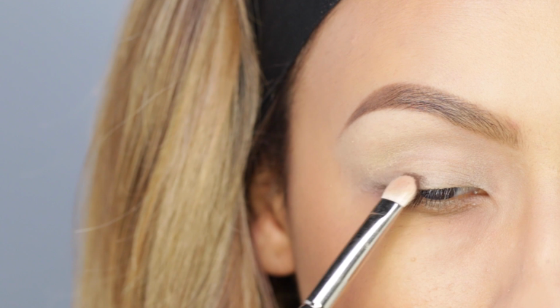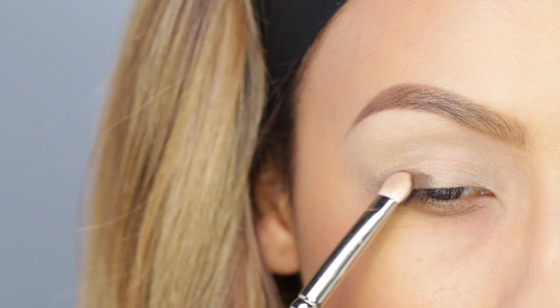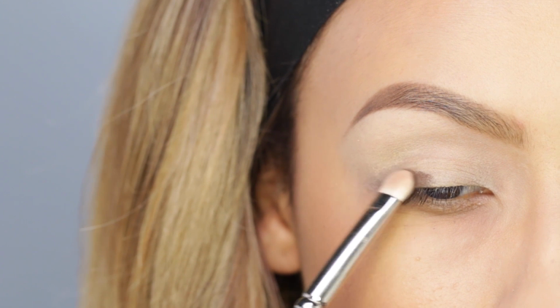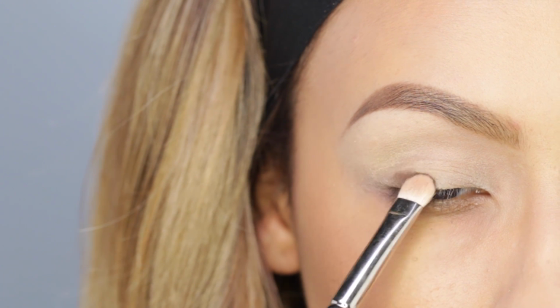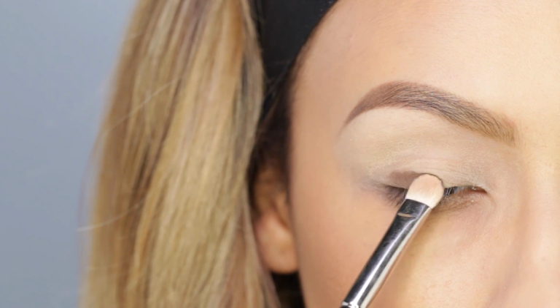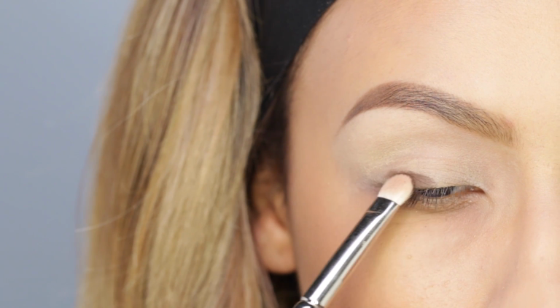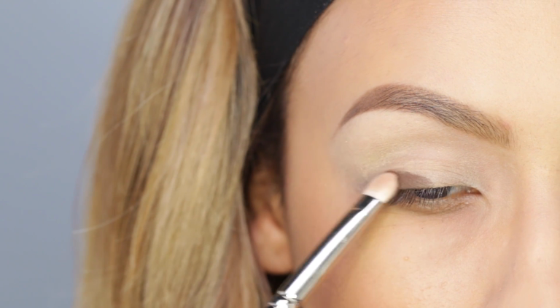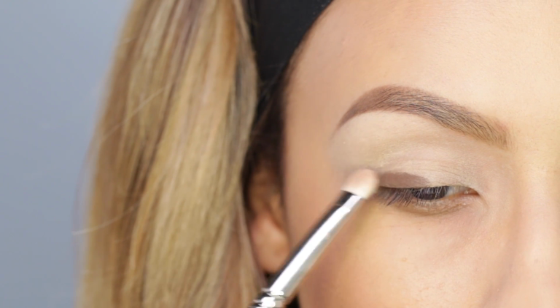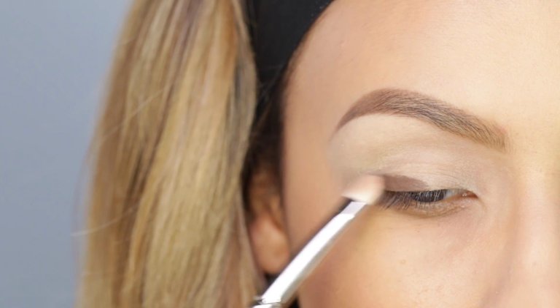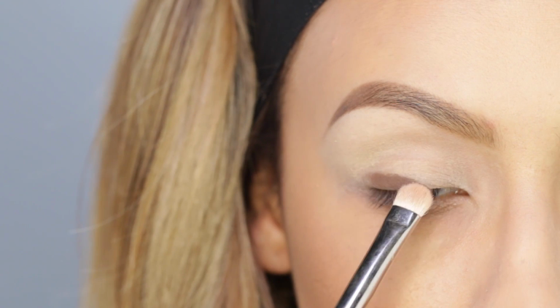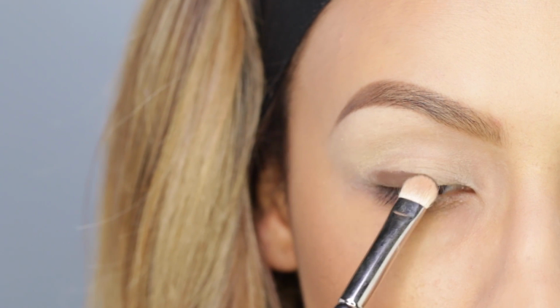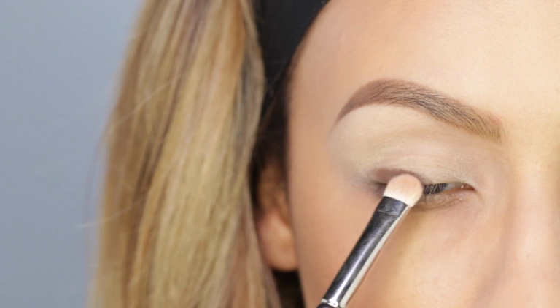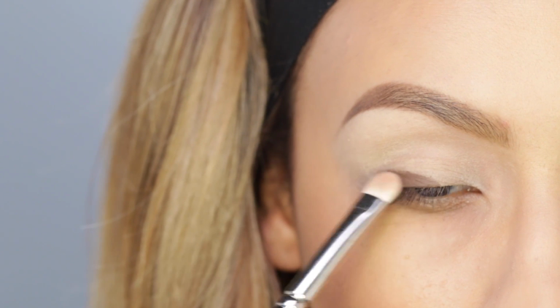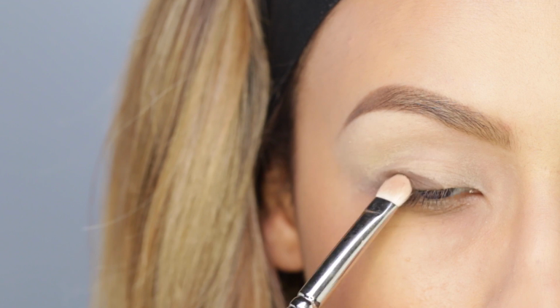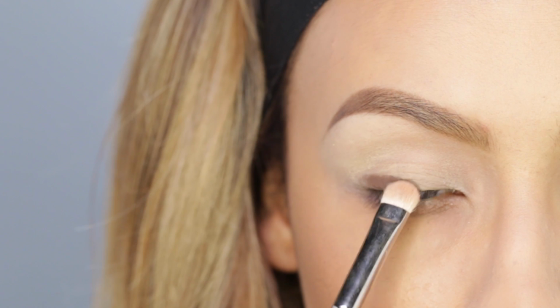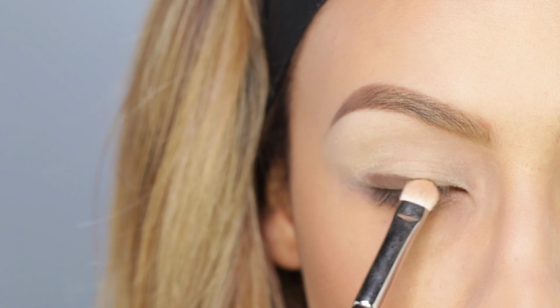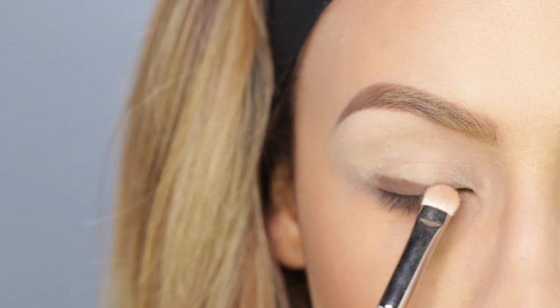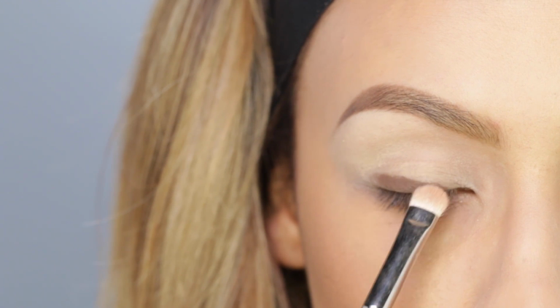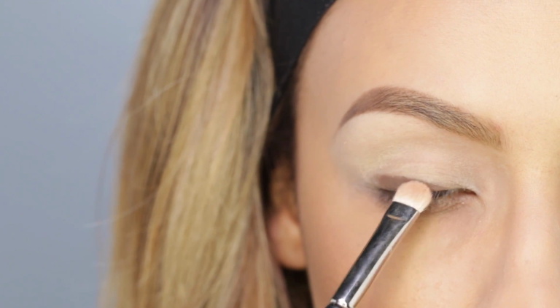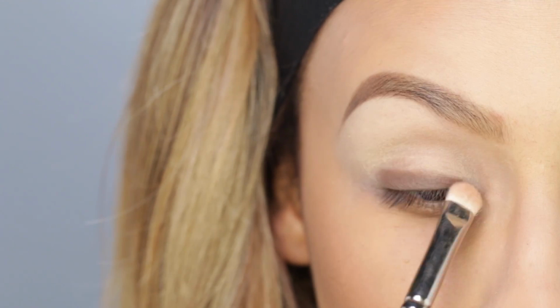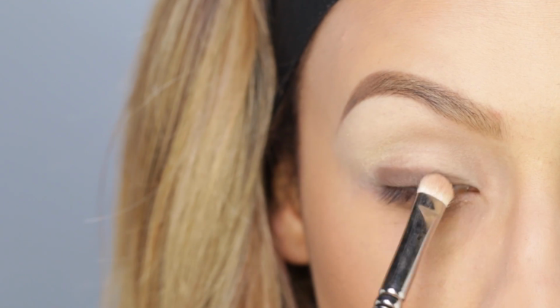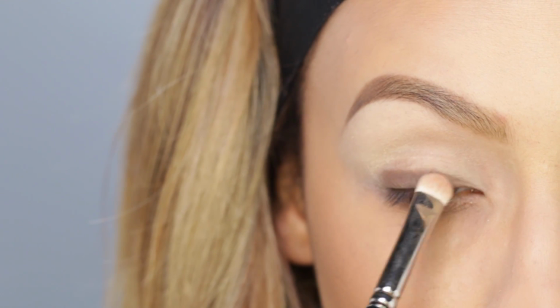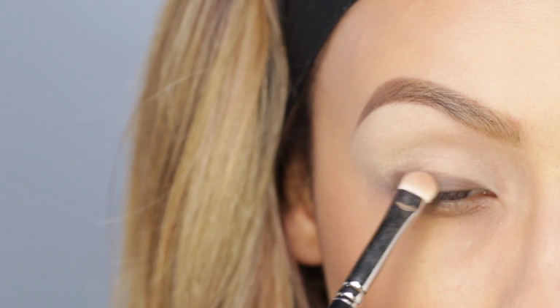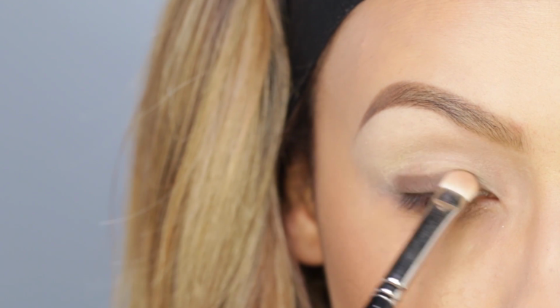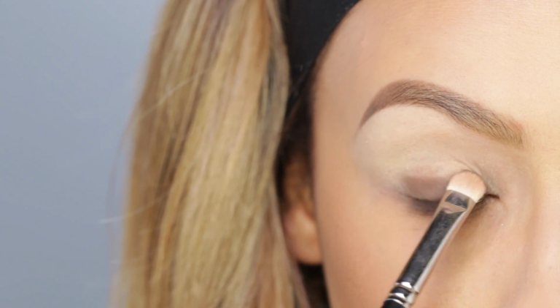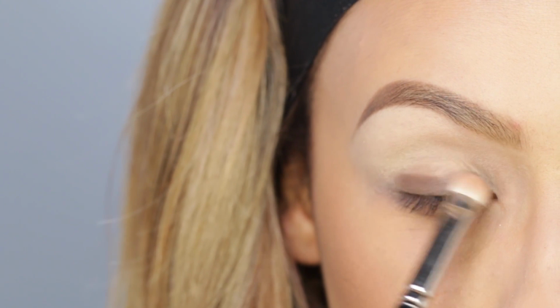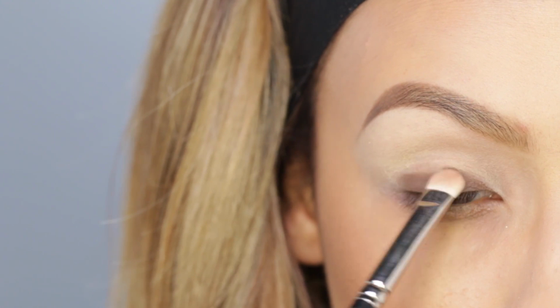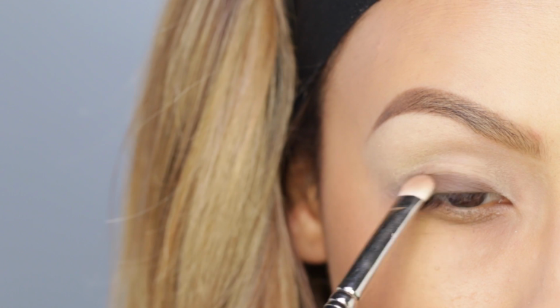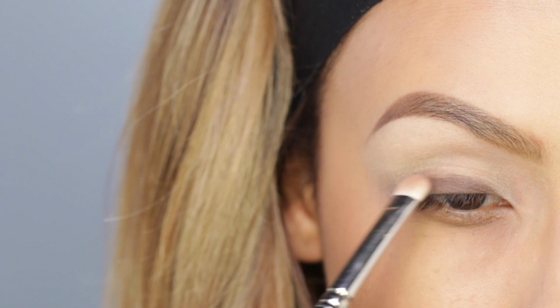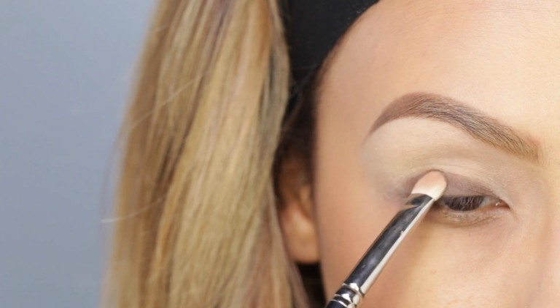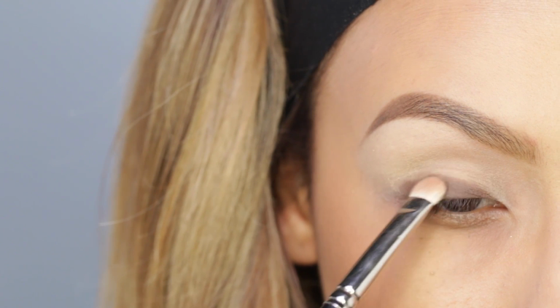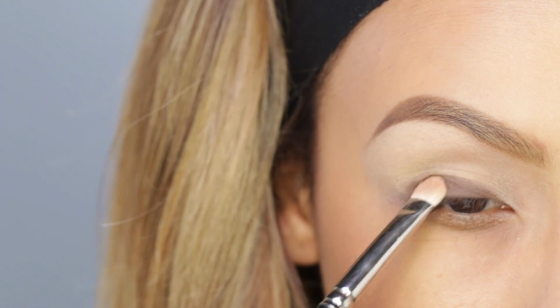Let's start off with applying a matte brown eyeshadow to the lid. I'm just gonna keep this close to the lash line and begin to form a cat-like shape with this shadow.